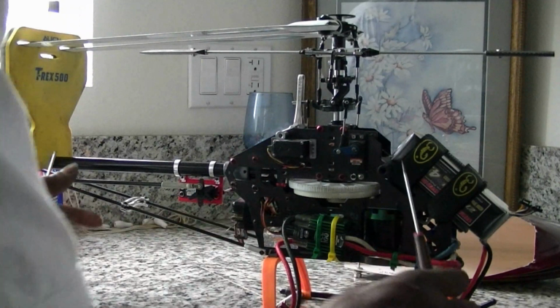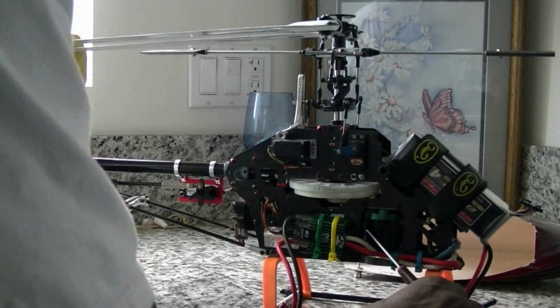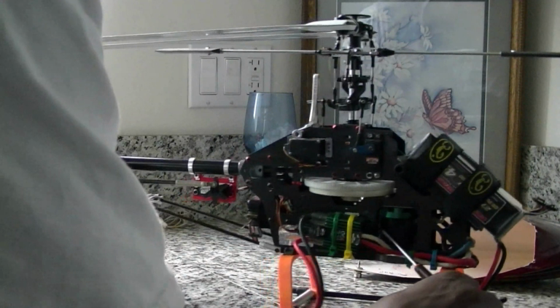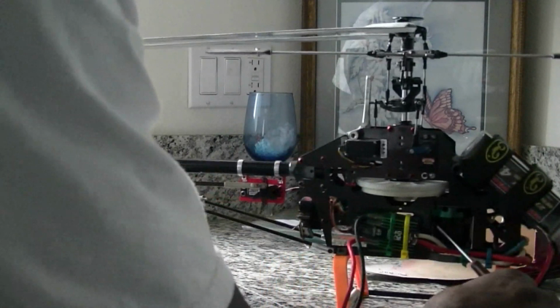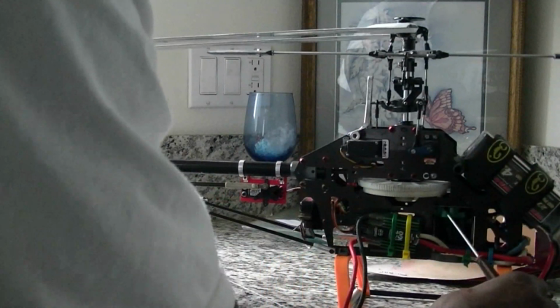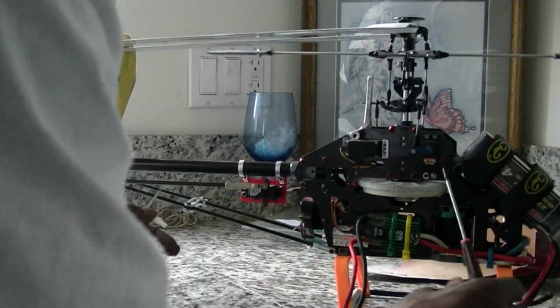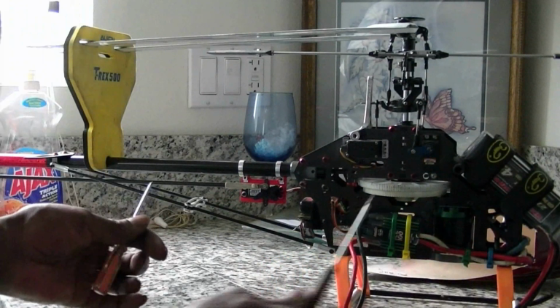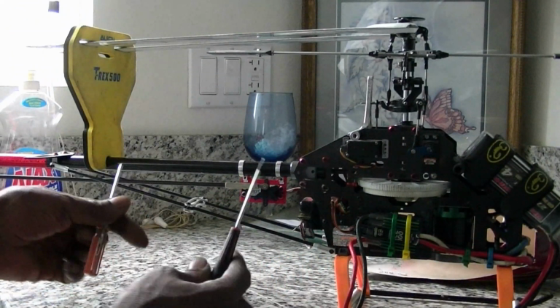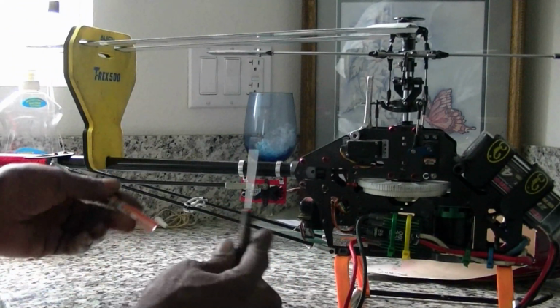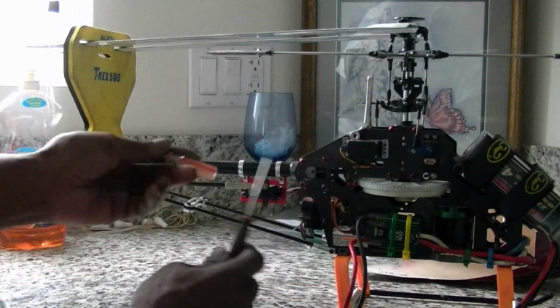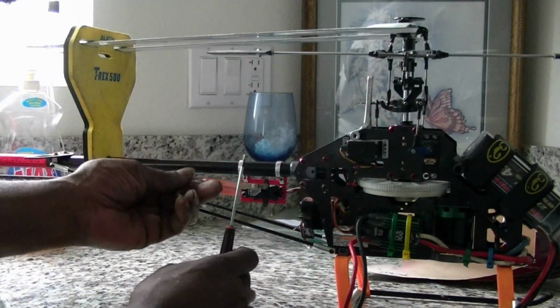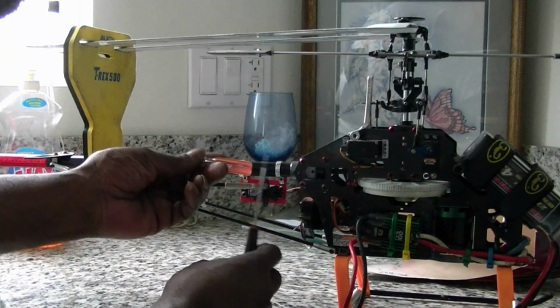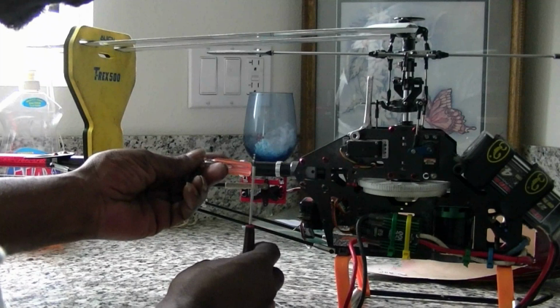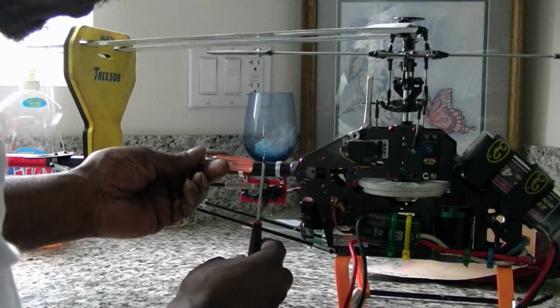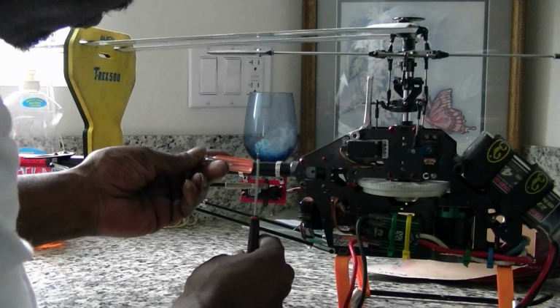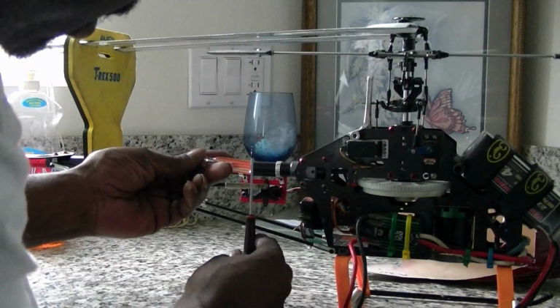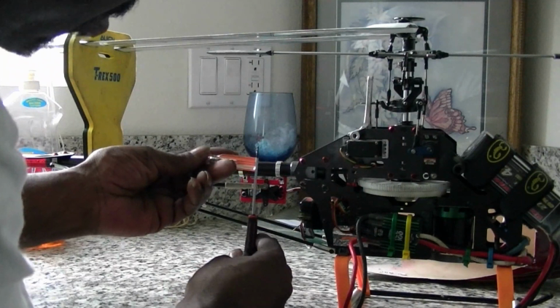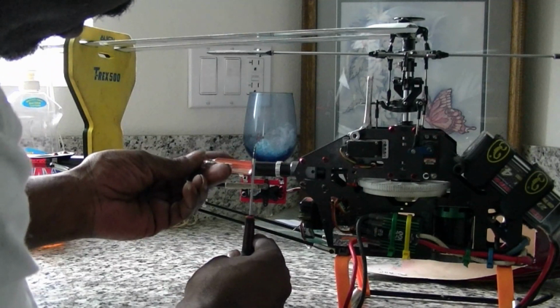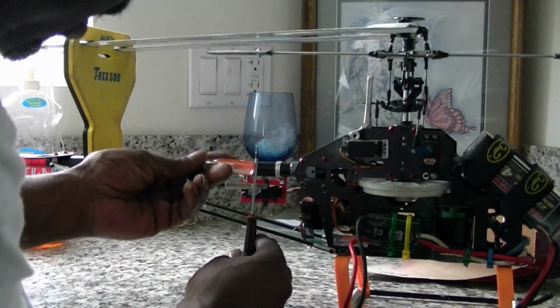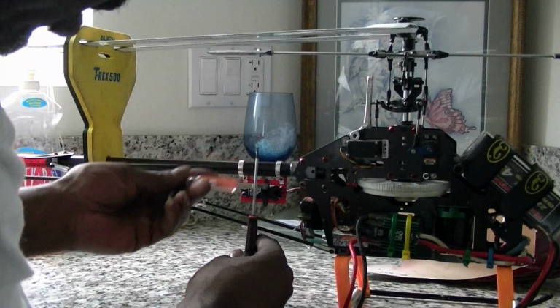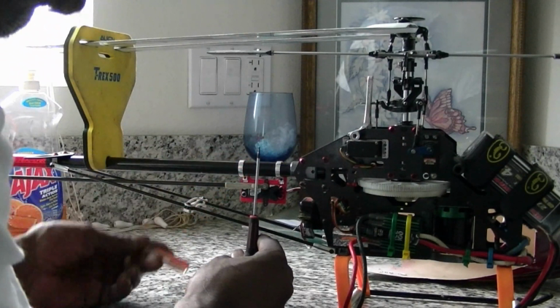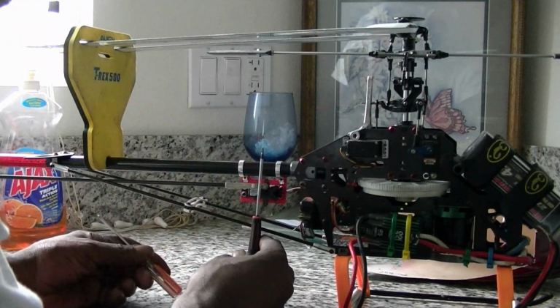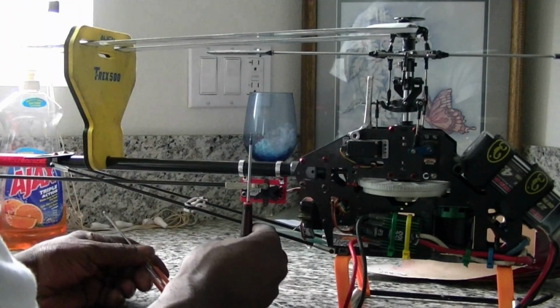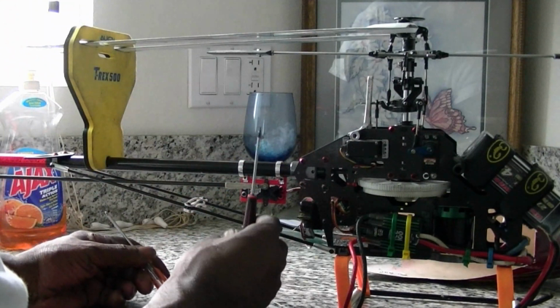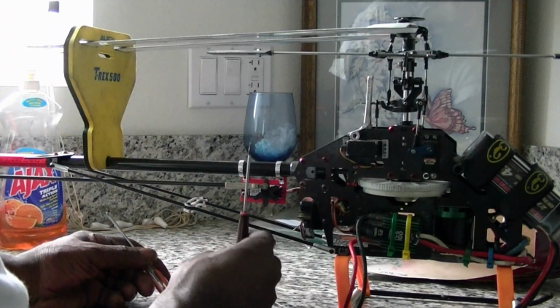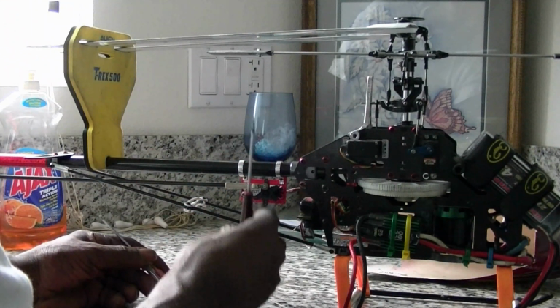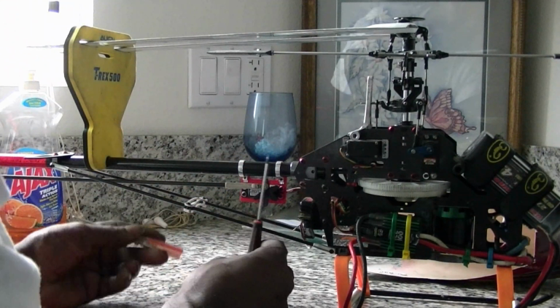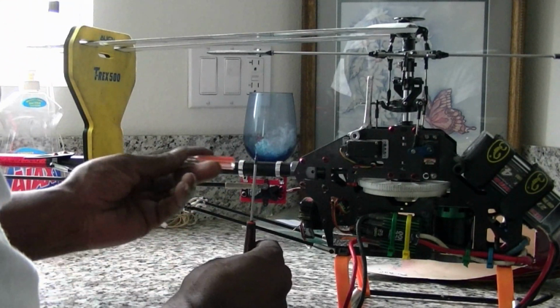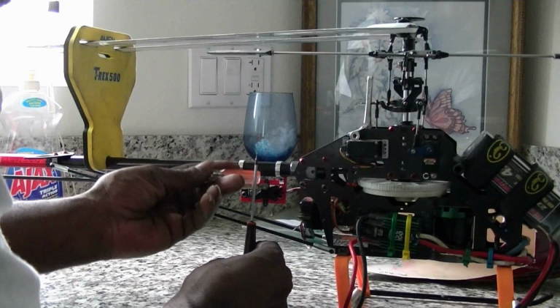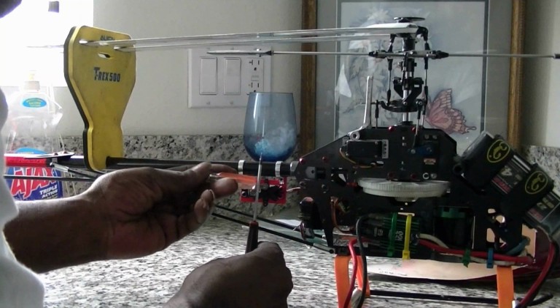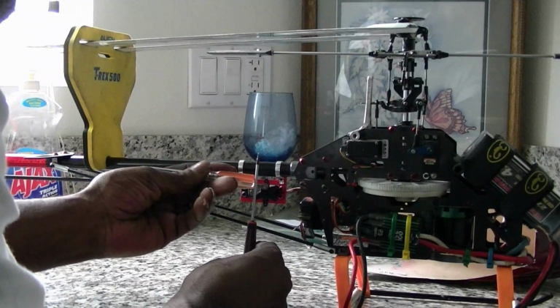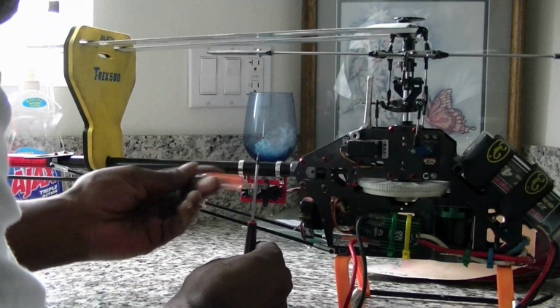Same thing with the tail servo — you want it at 90 degrees. The tail servo is going to be straight up and down at 90 degrees, like that there.